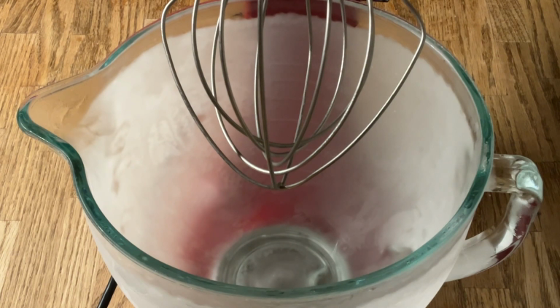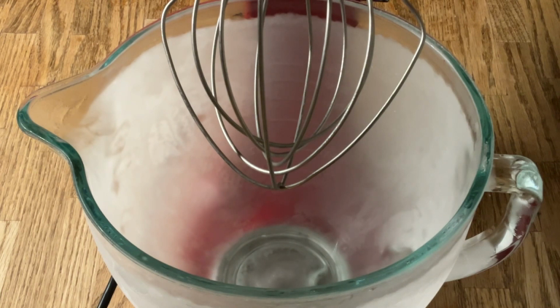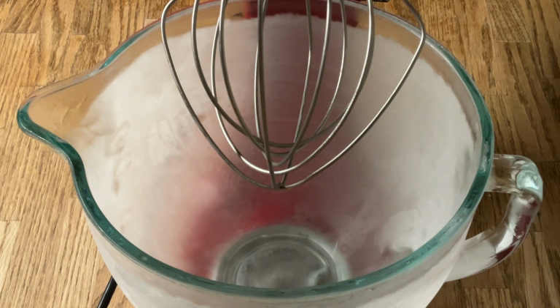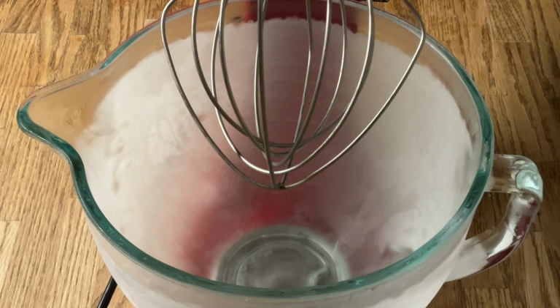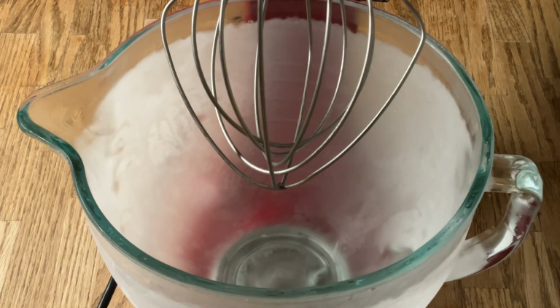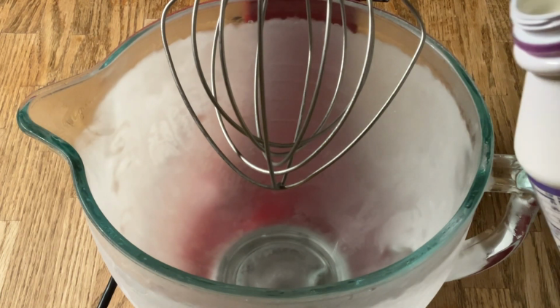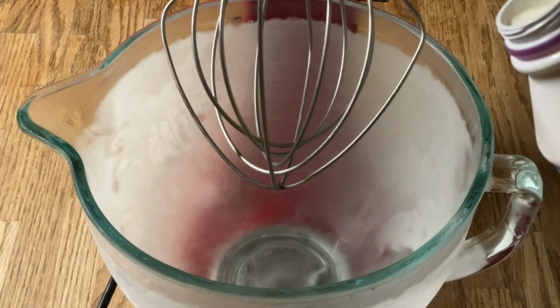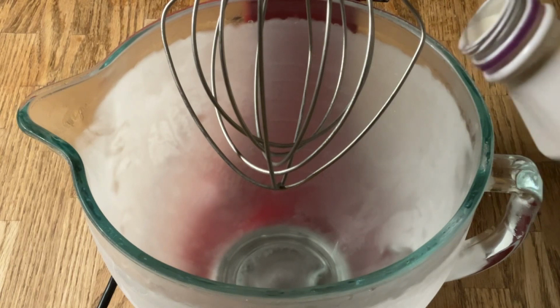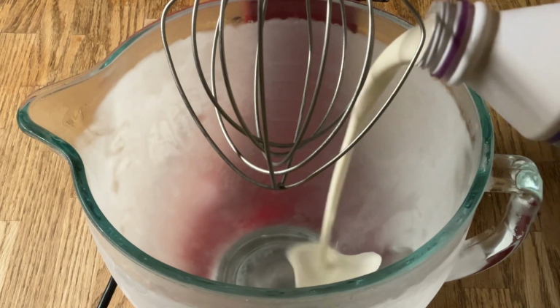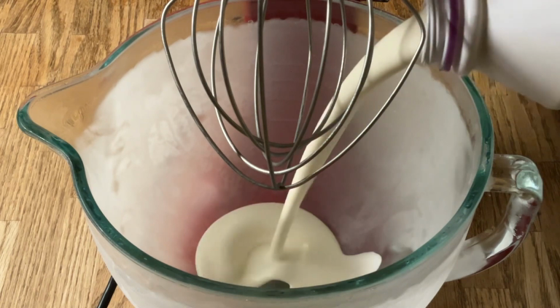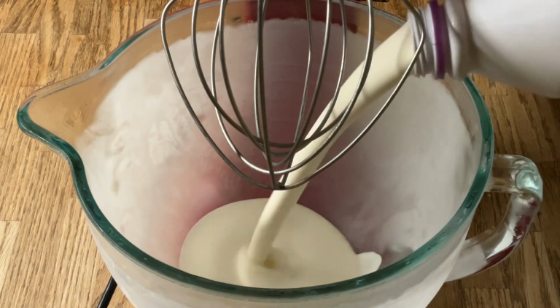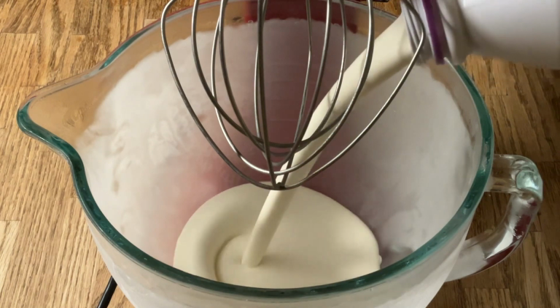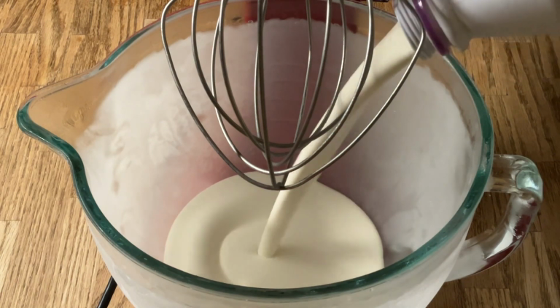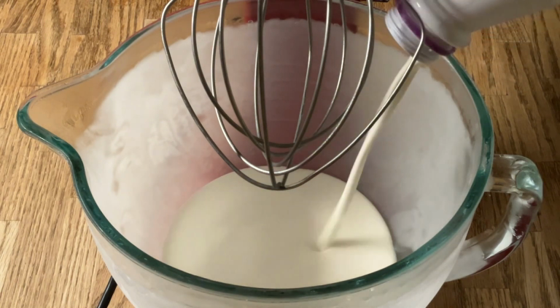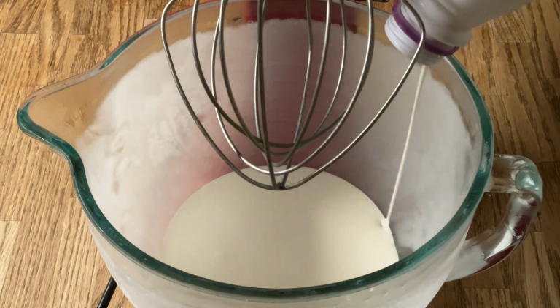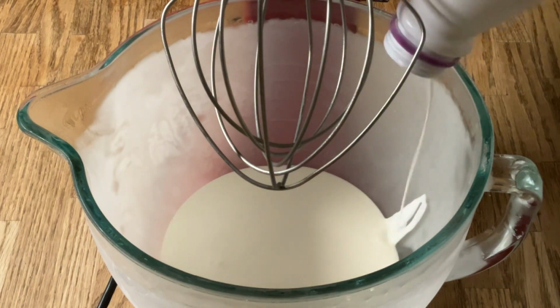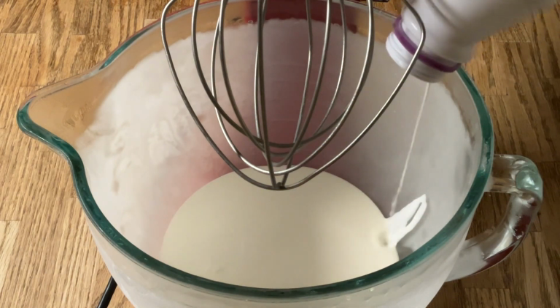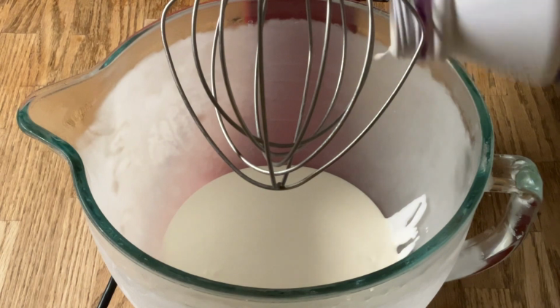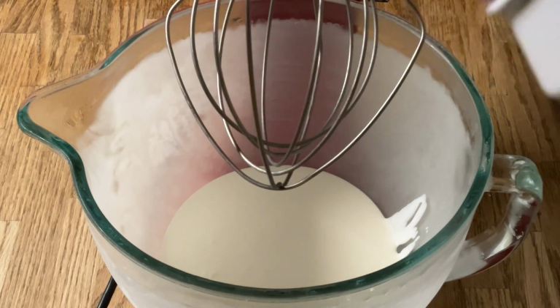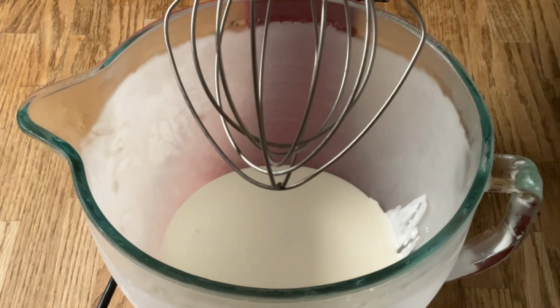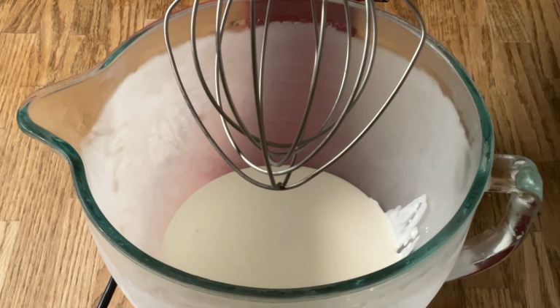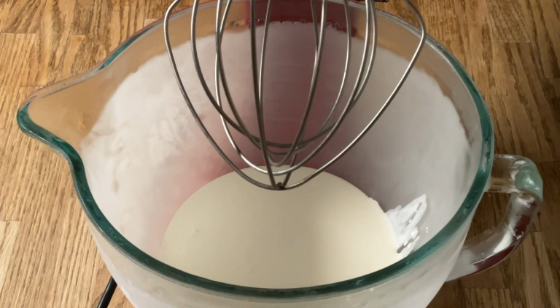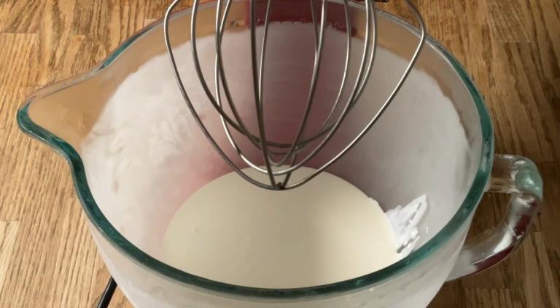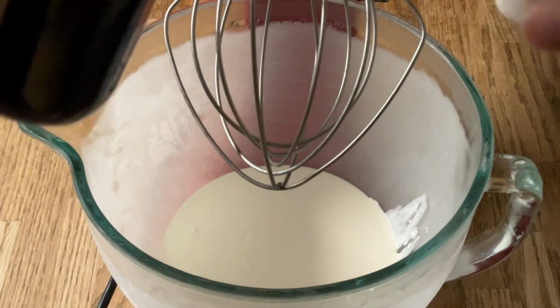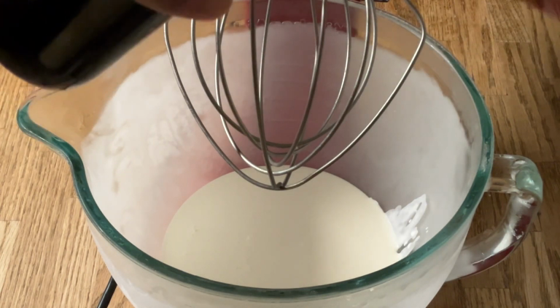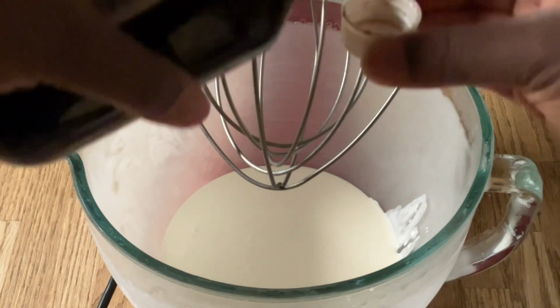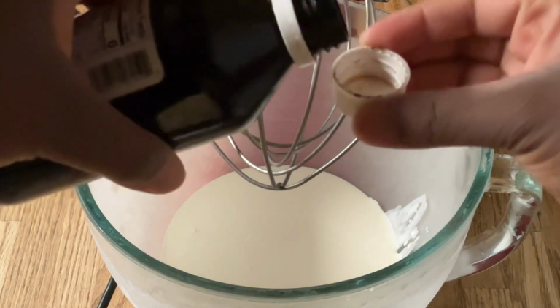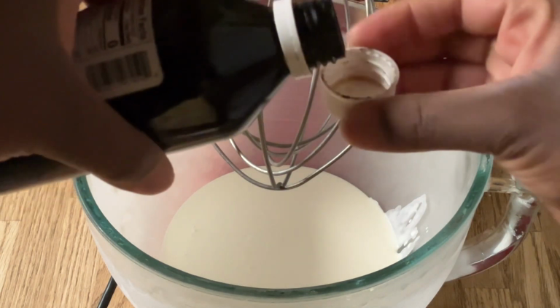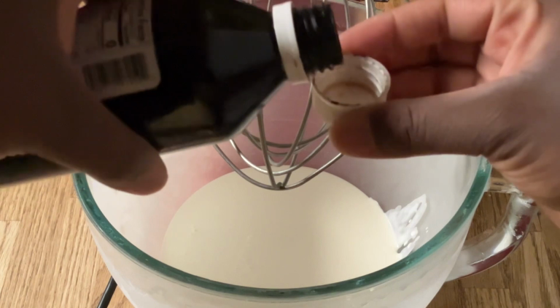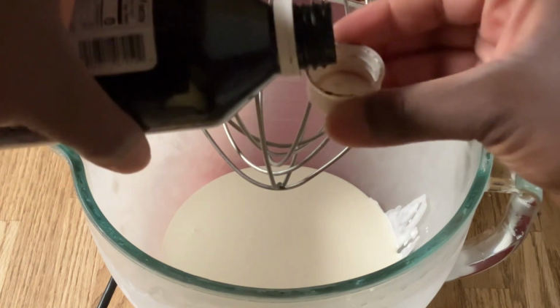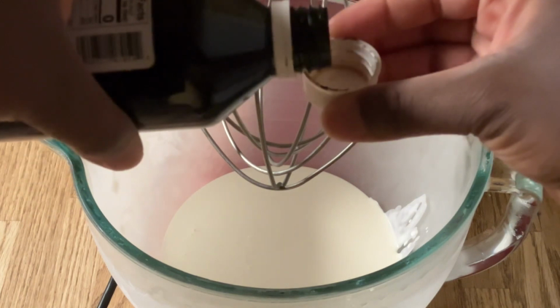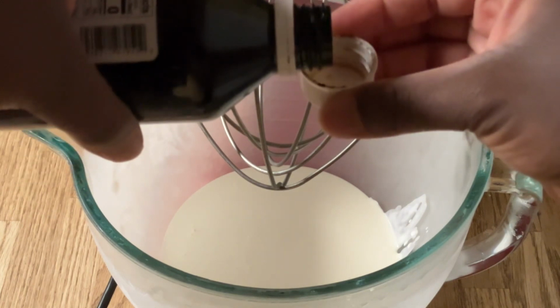We're going to add in one pint of heavy whipping cream — that's two cups. Then to our heavy whipping cream we're going to add in one capful of pure vanilla extract, that's a teaspoon.